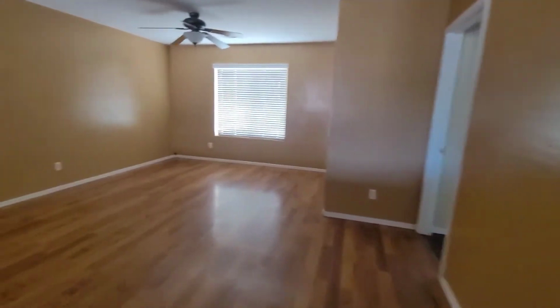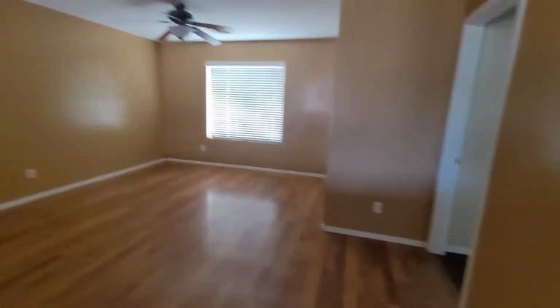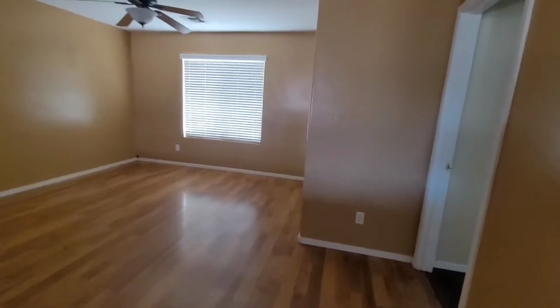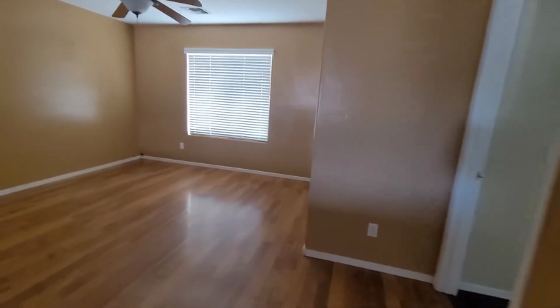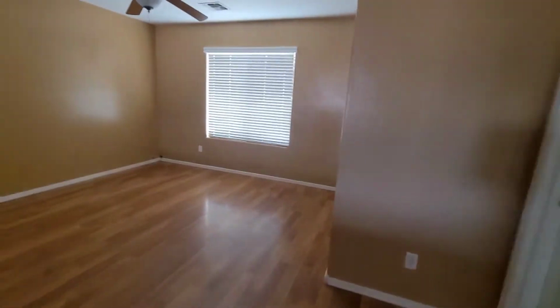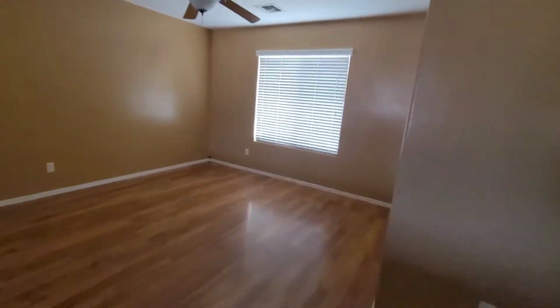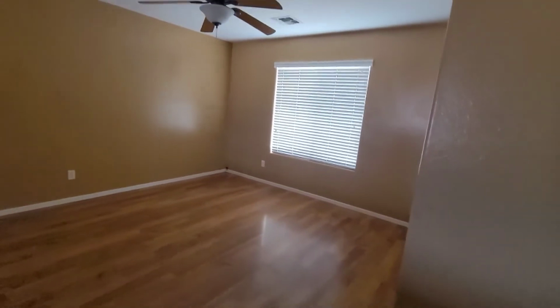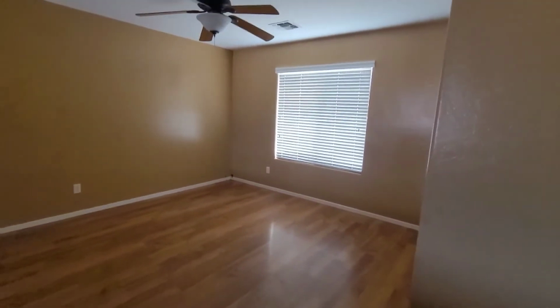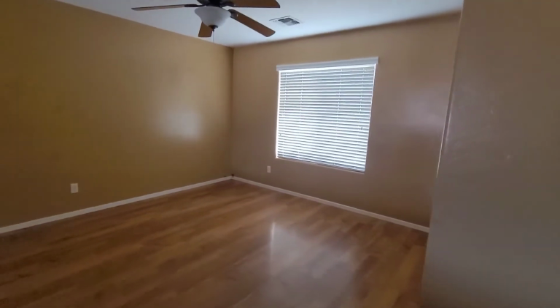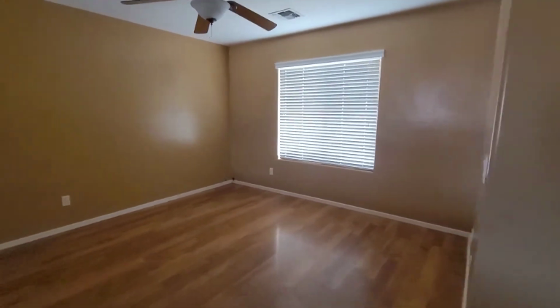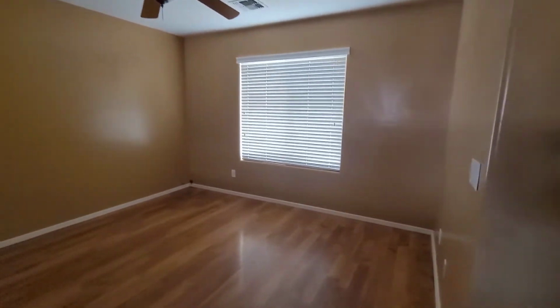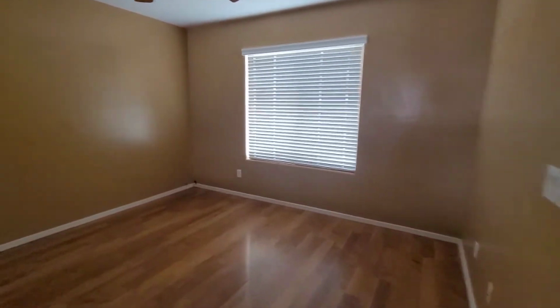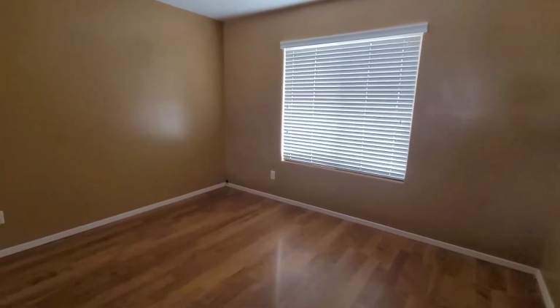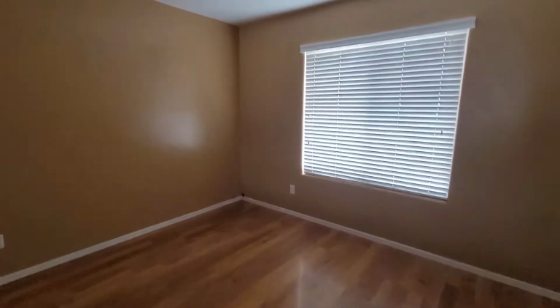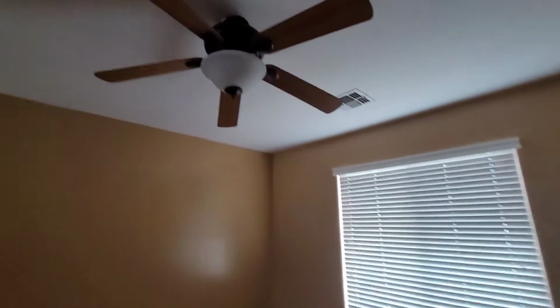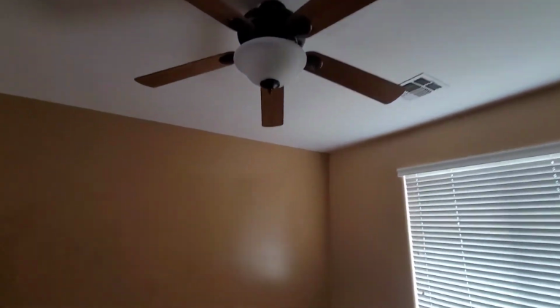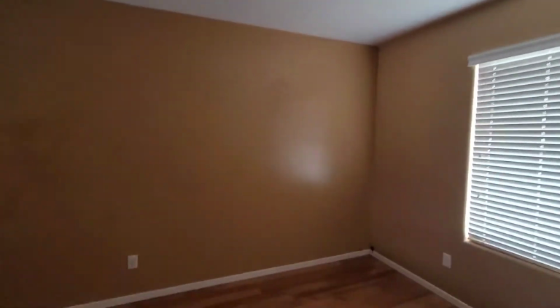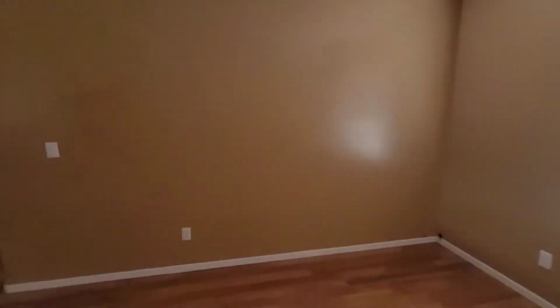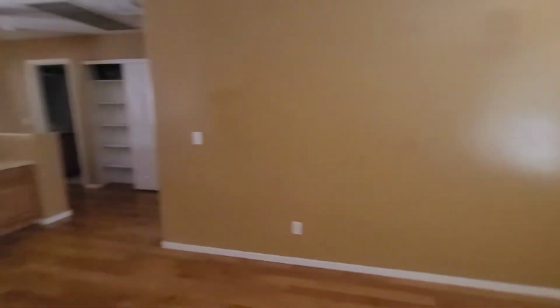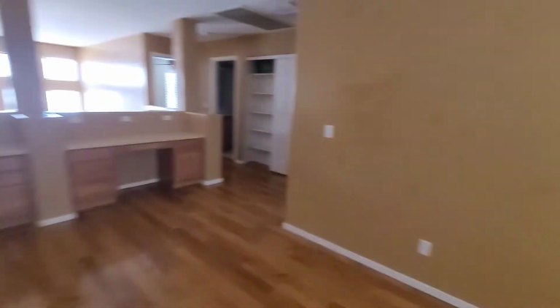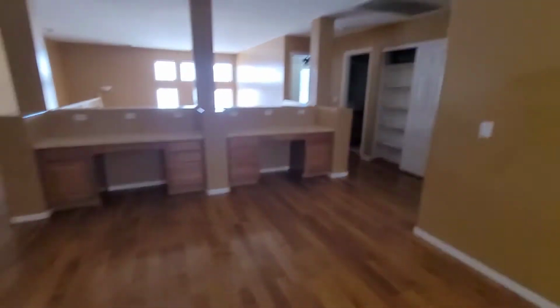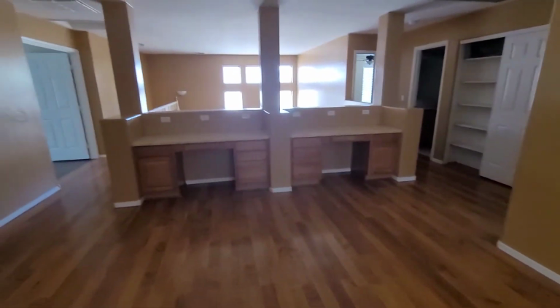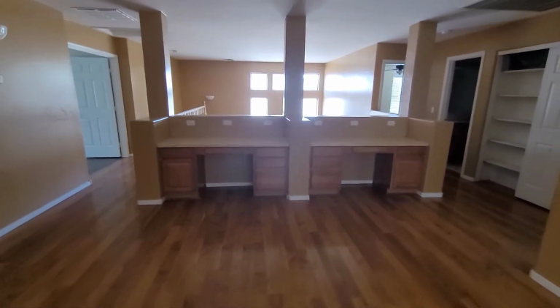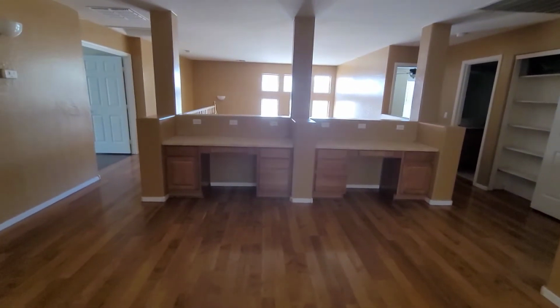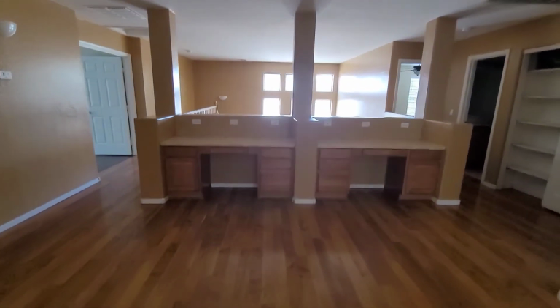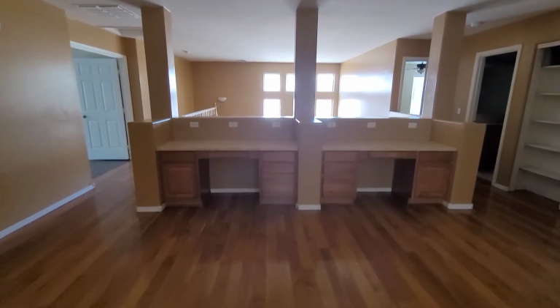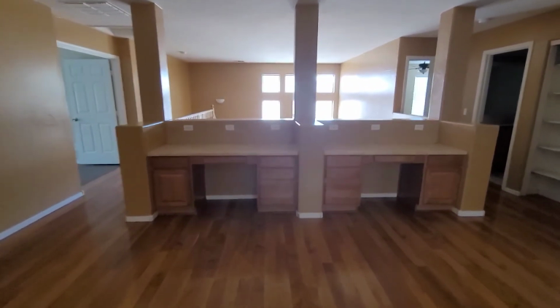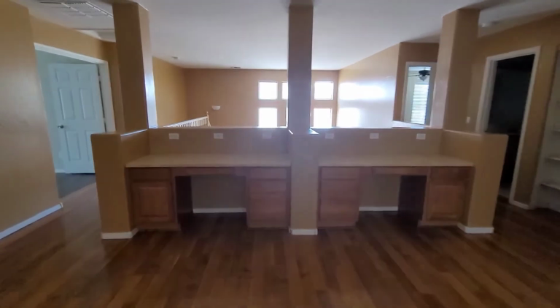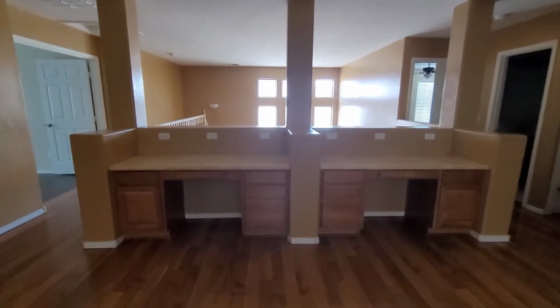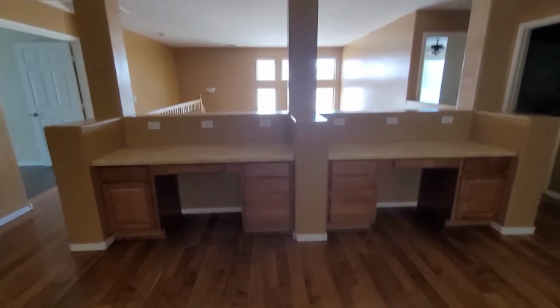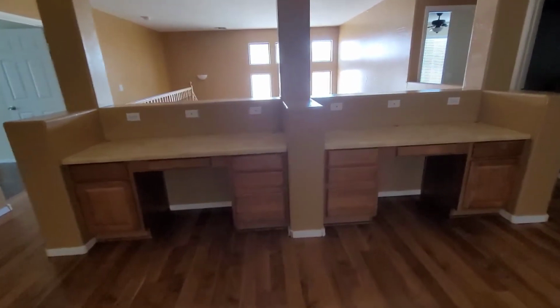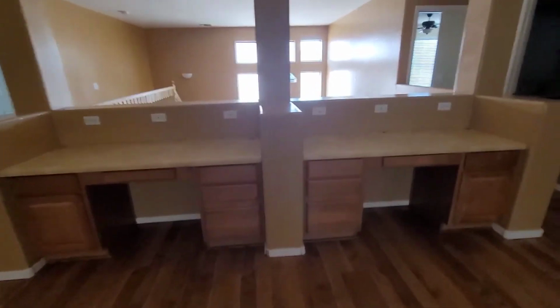Here's a loft — it's pretty large with a ceiling fan and two built-in desk areas.